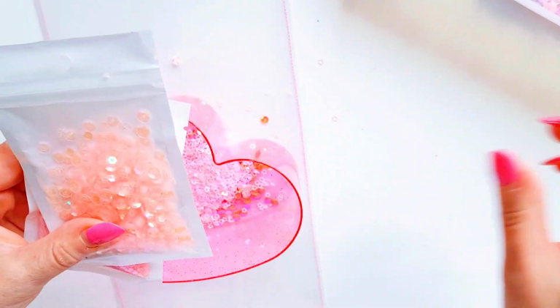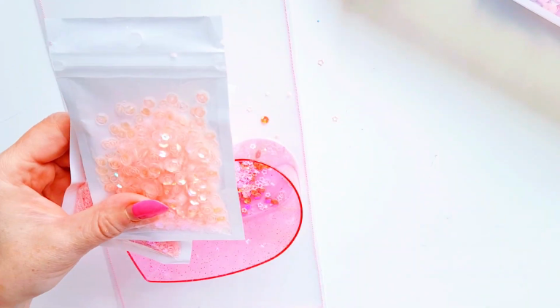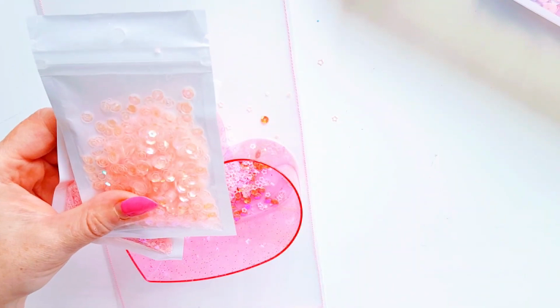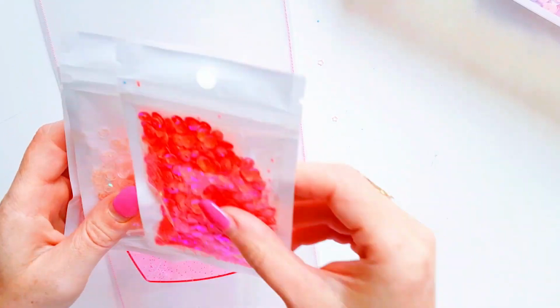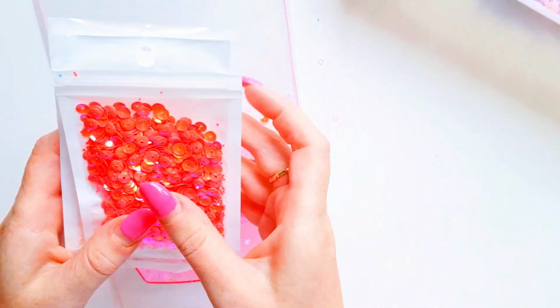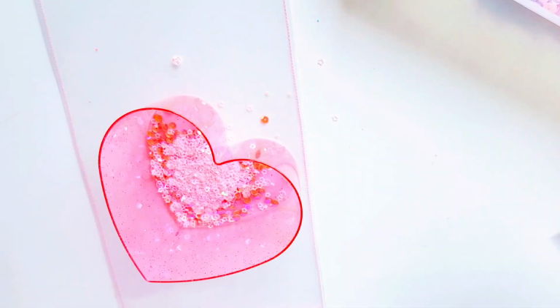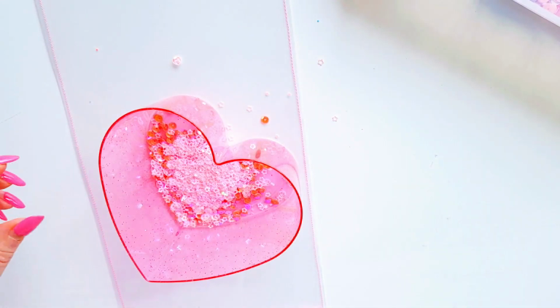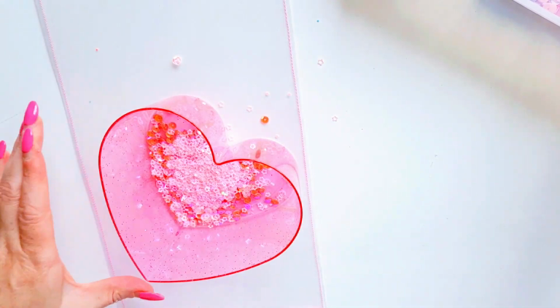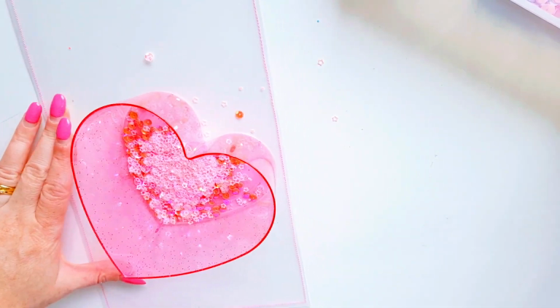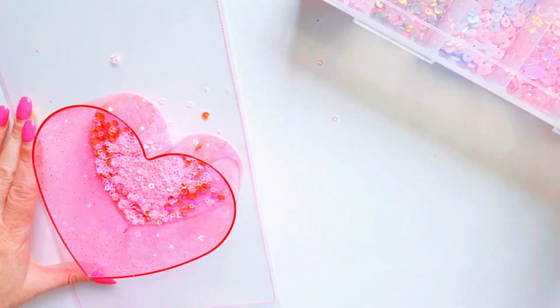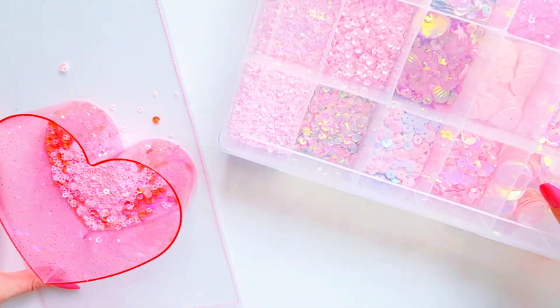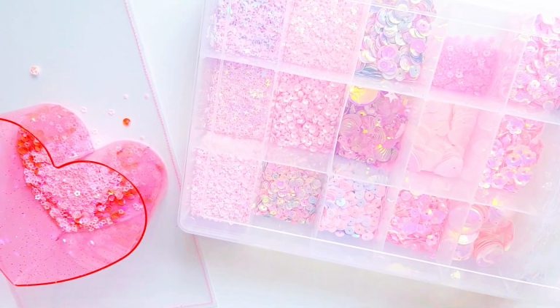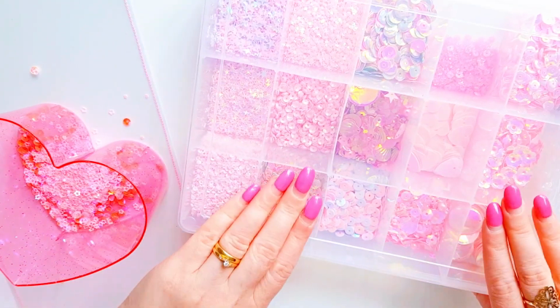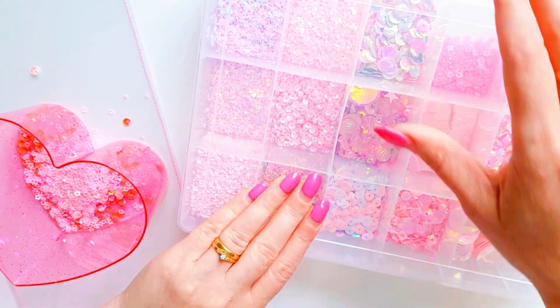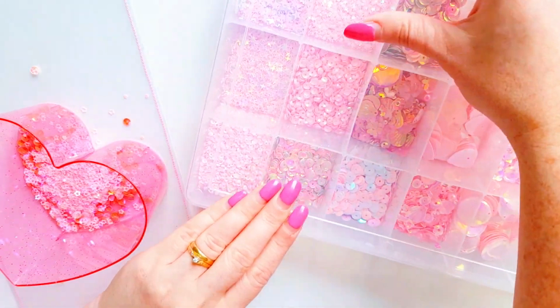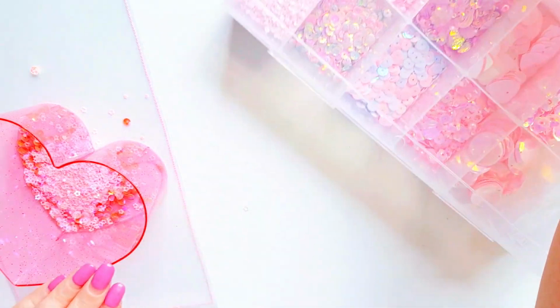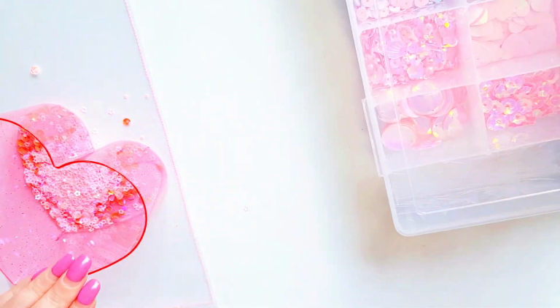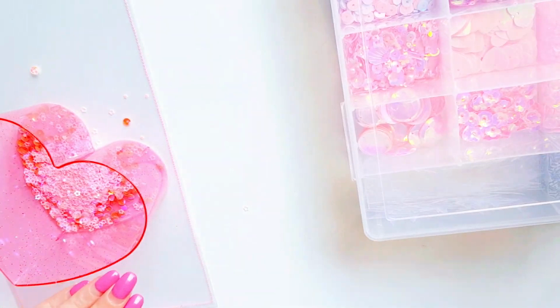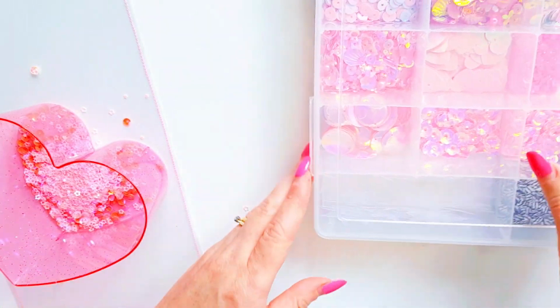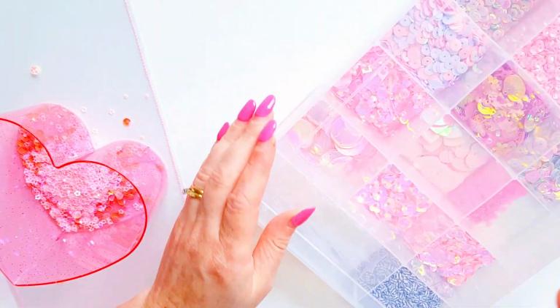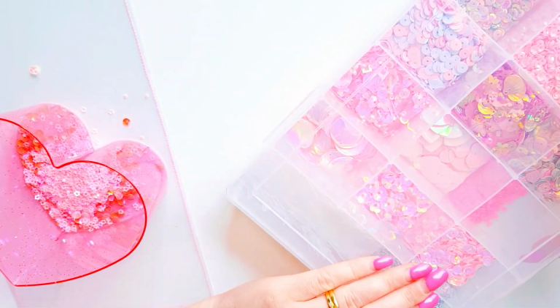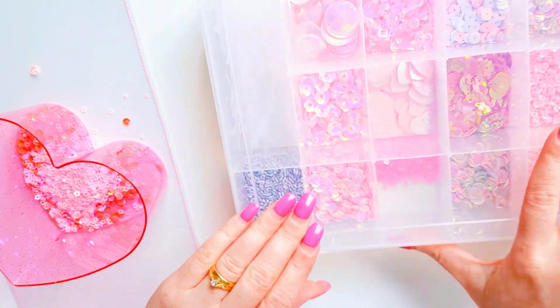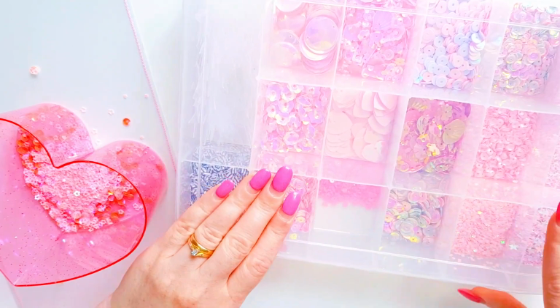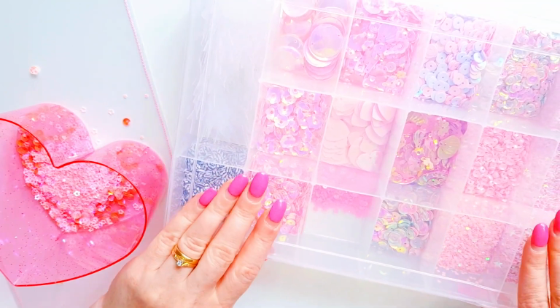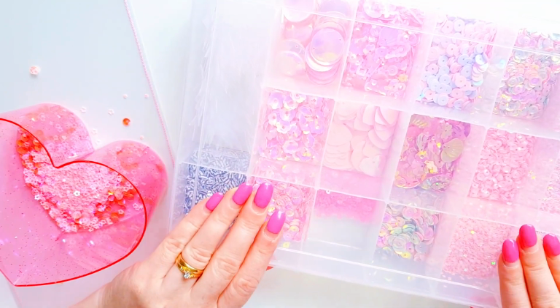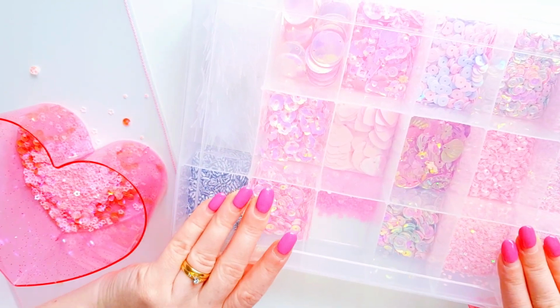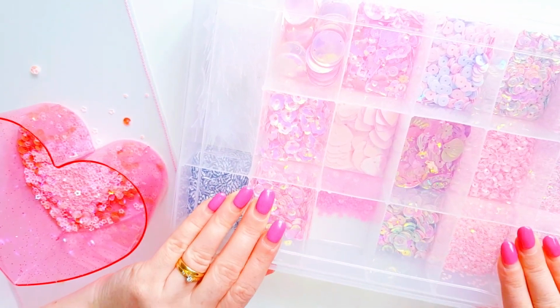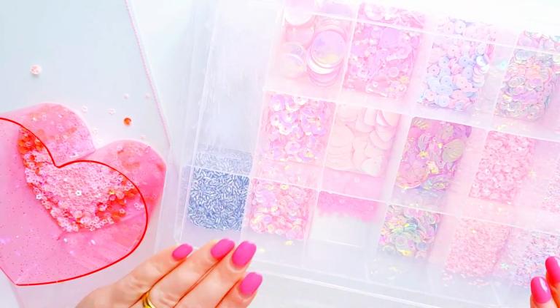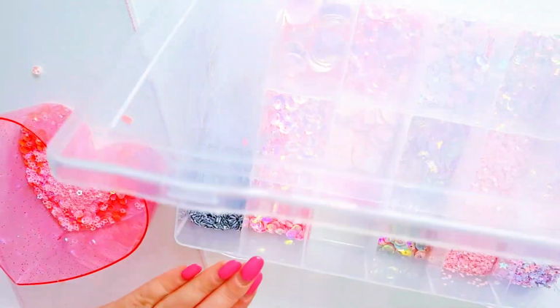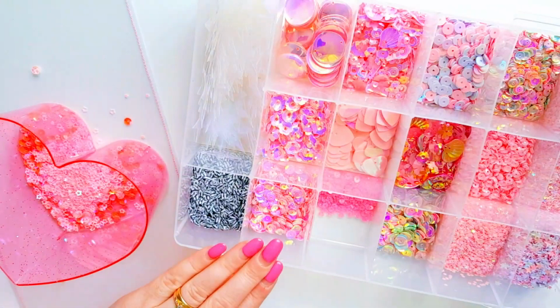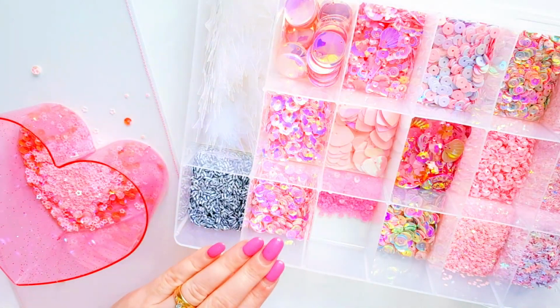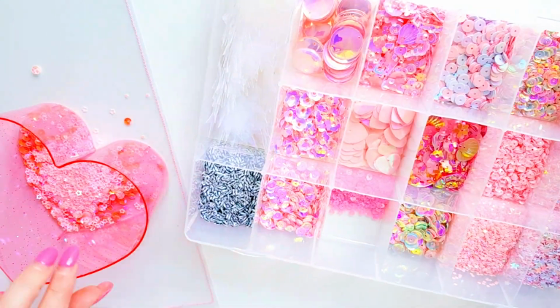That's where I get all my sequins from — from the Michael Anderson shop. He is really good with his sequins and his delivery is pretty reasonable considering it comes from China.